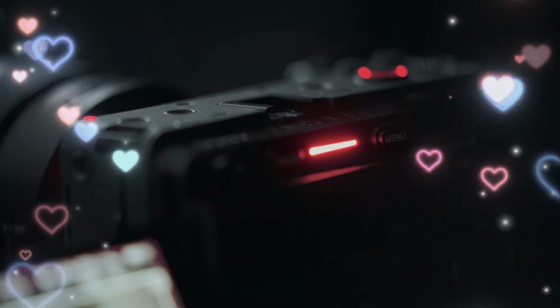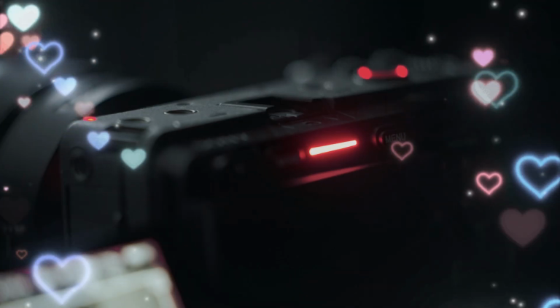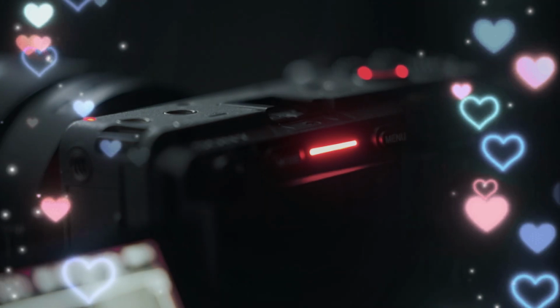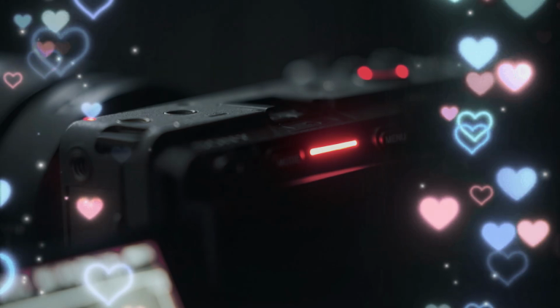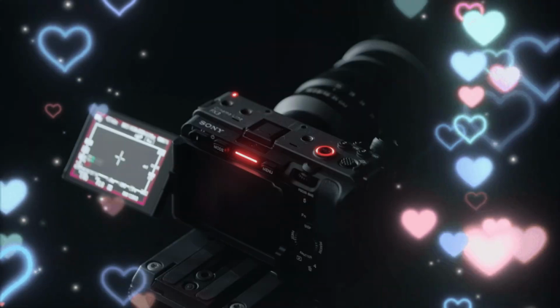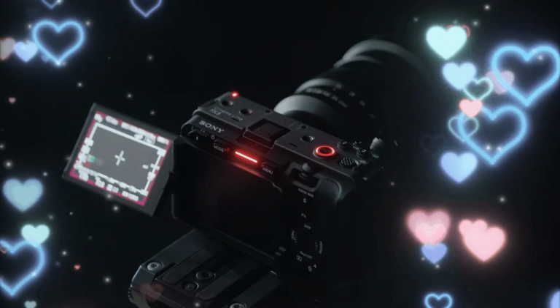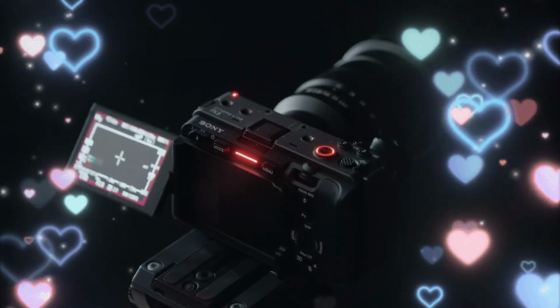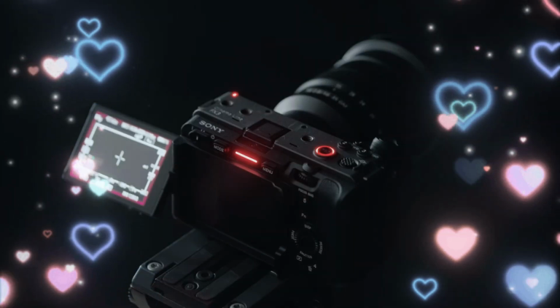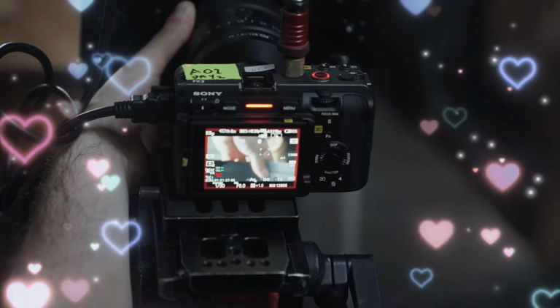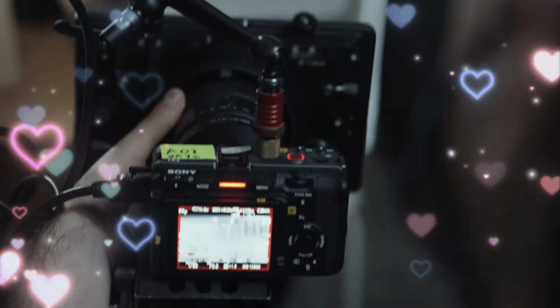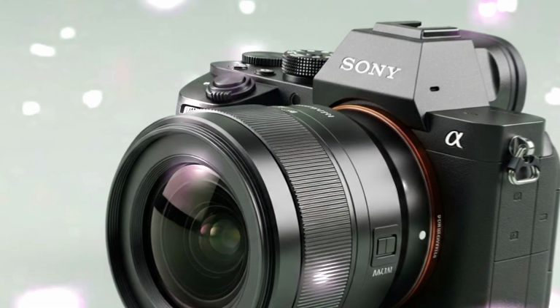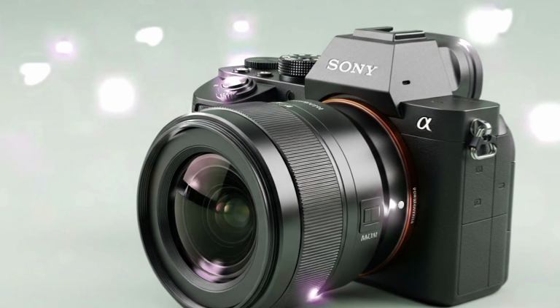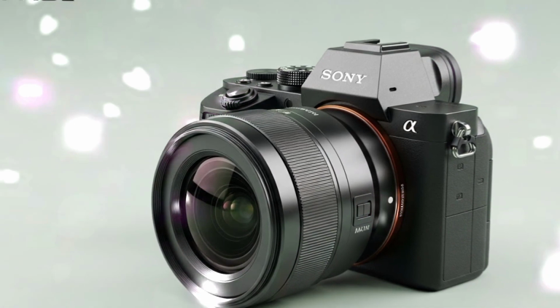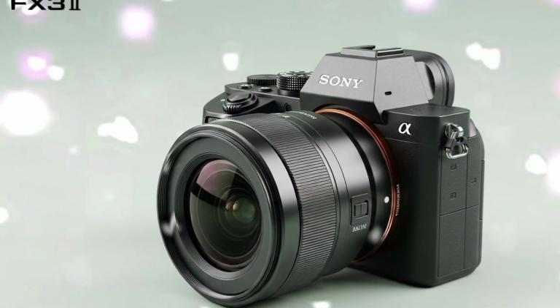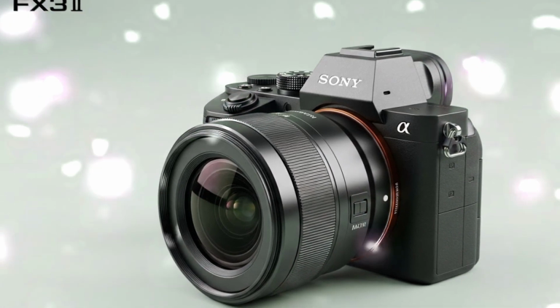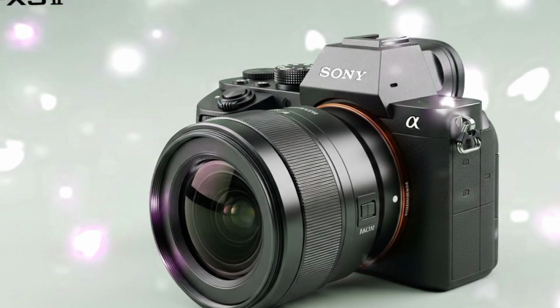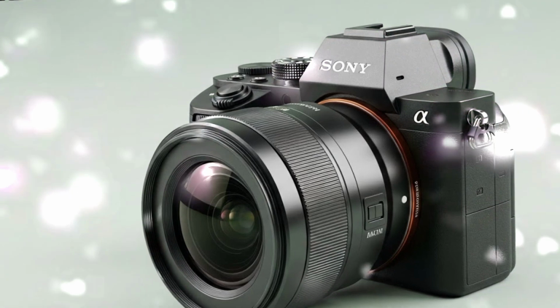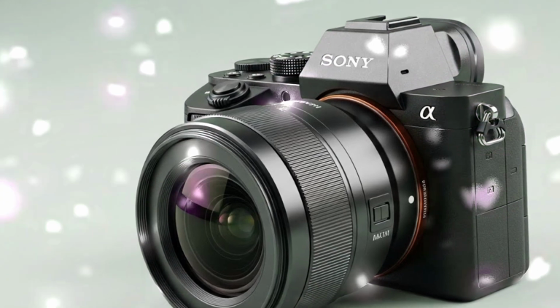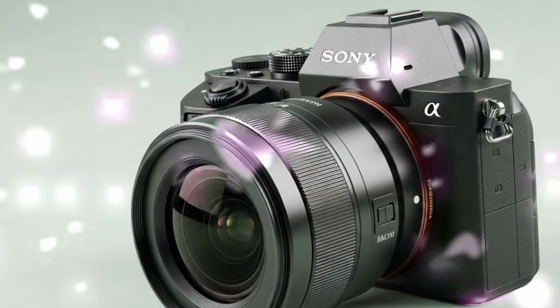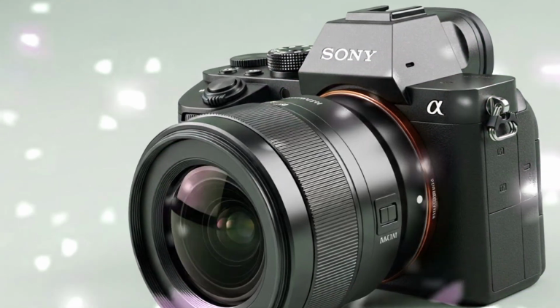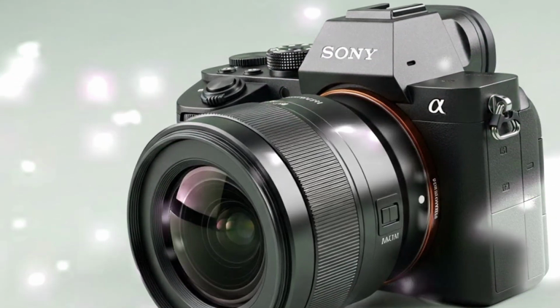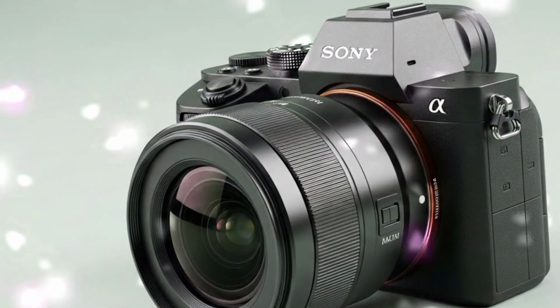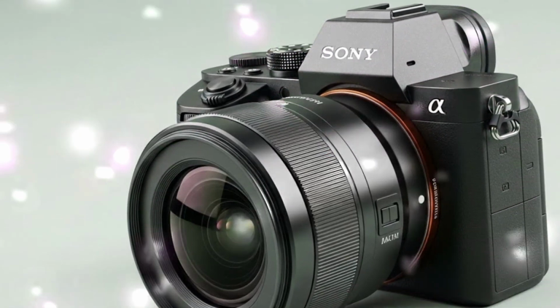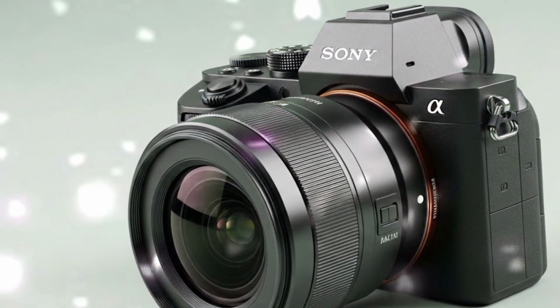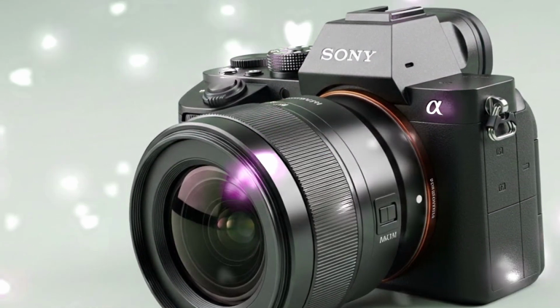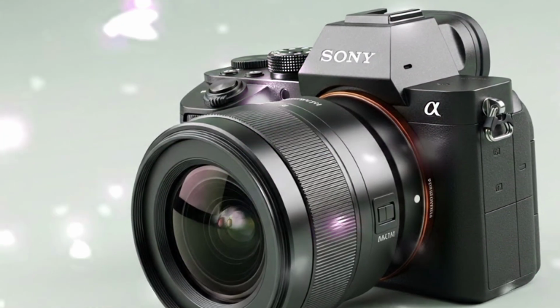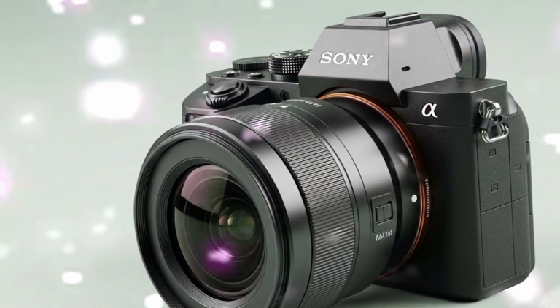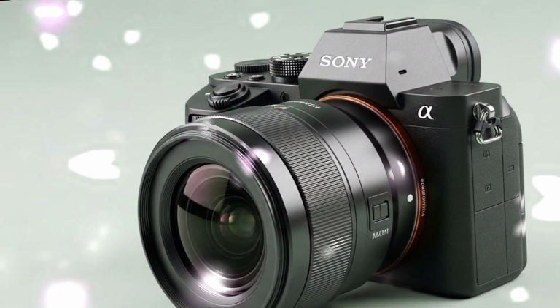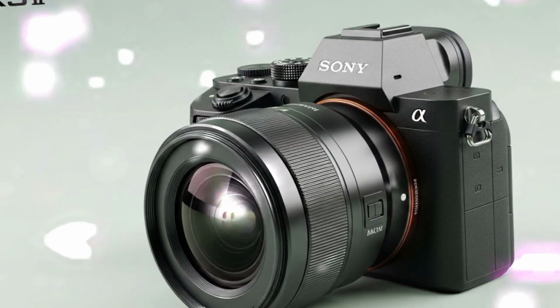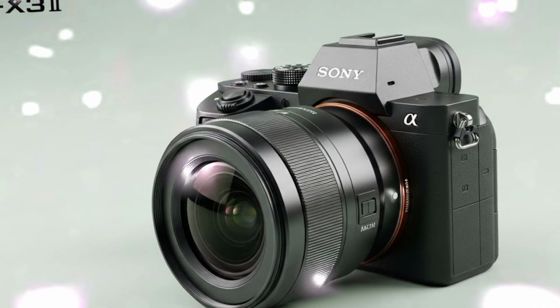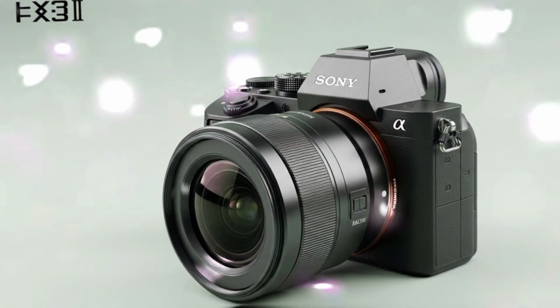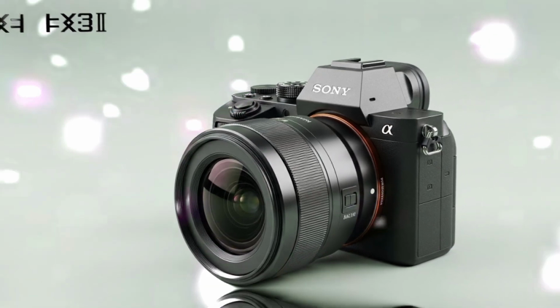Imagine having the low-light capabilities of an FX3 with the sharpness and cropping flexibility of an A7R V. That is the holy grail of cinematography. But wait — there's a secret weapon everyone is whispering about.